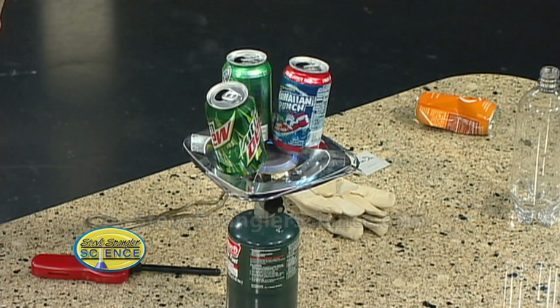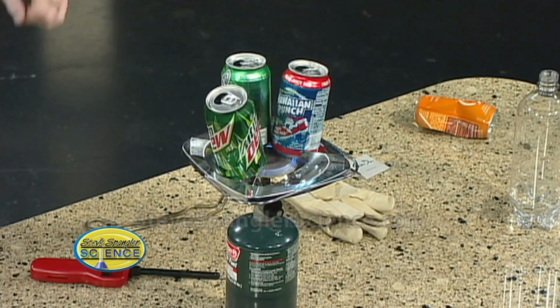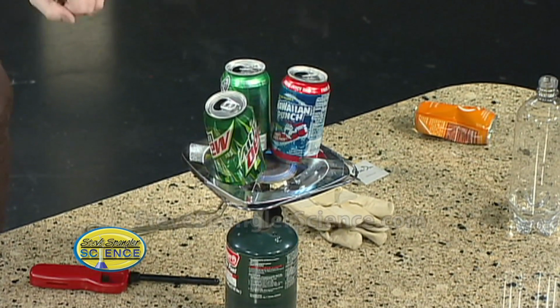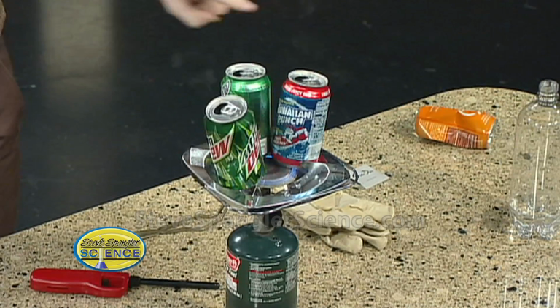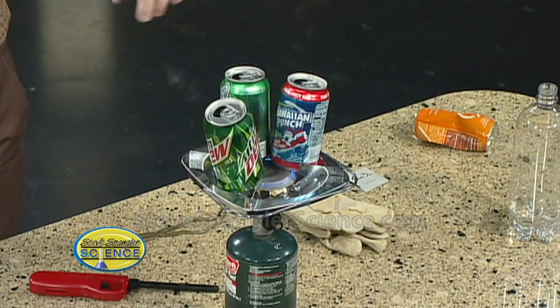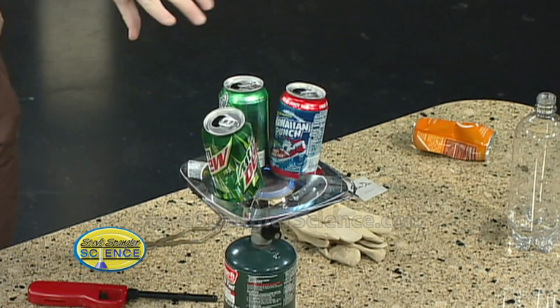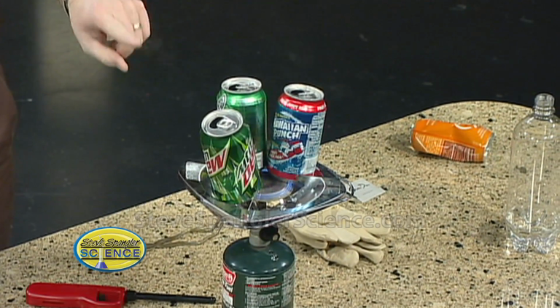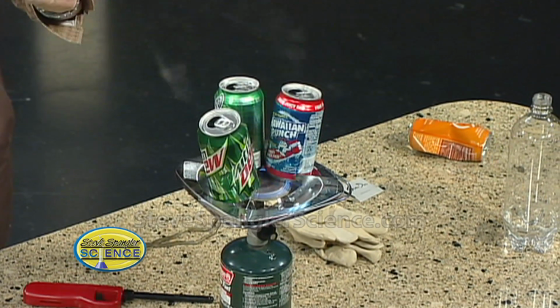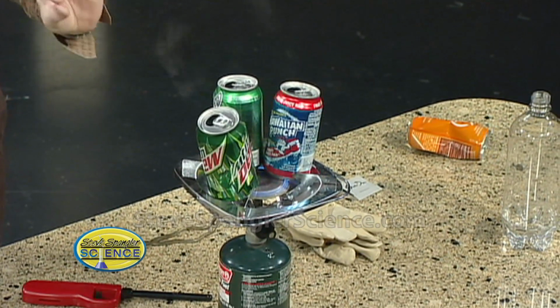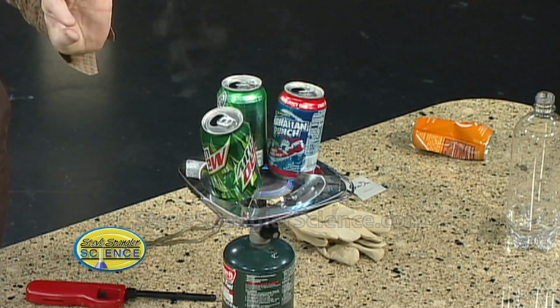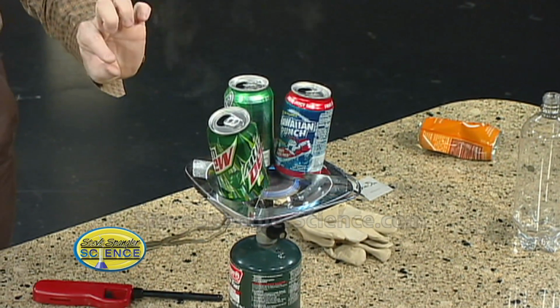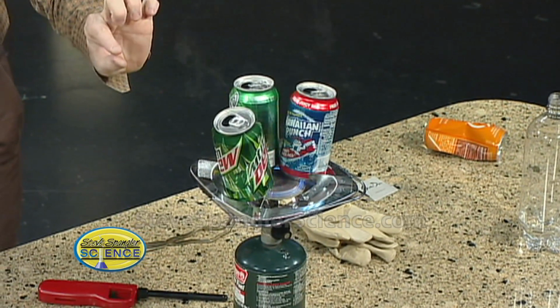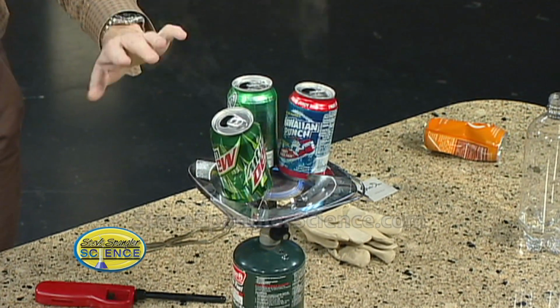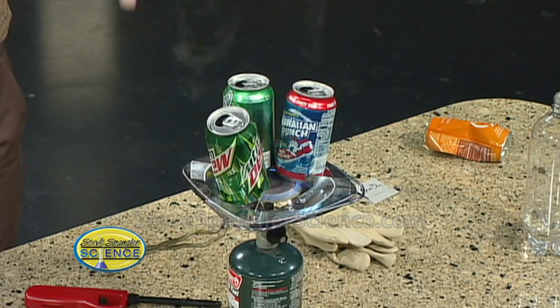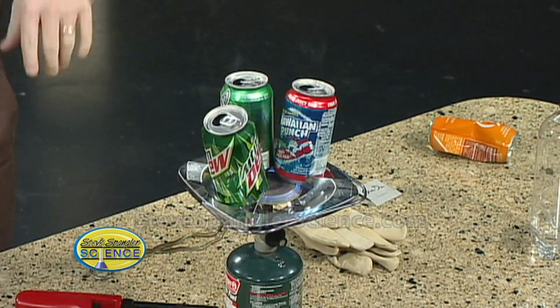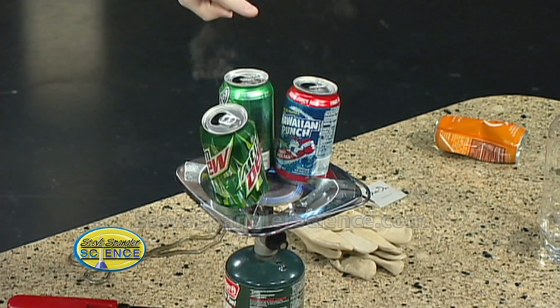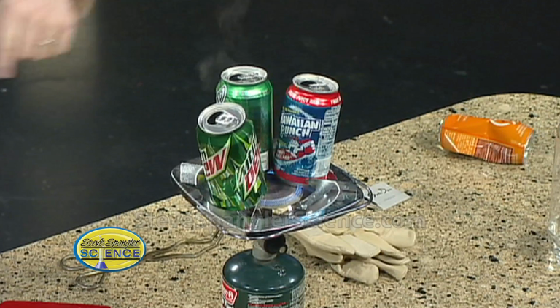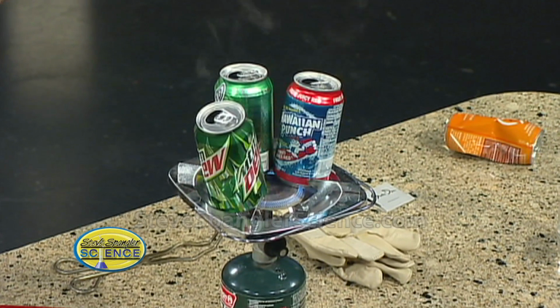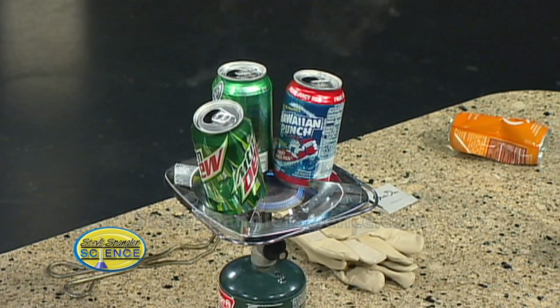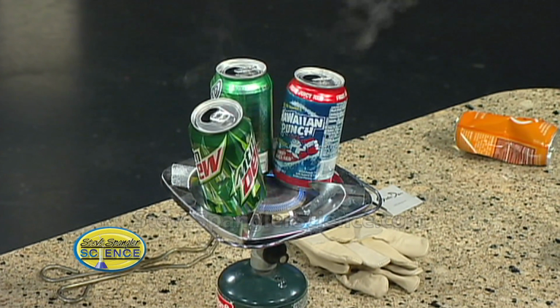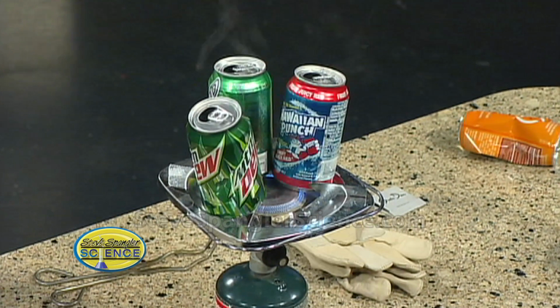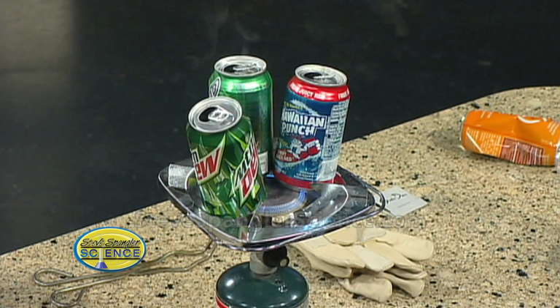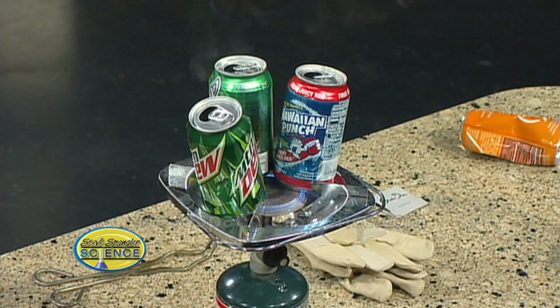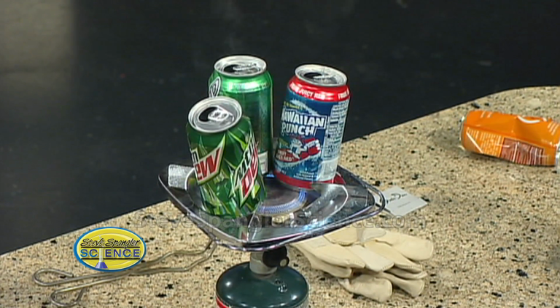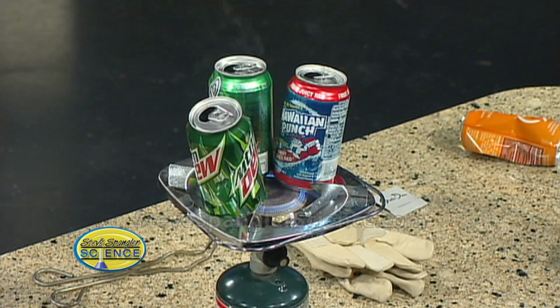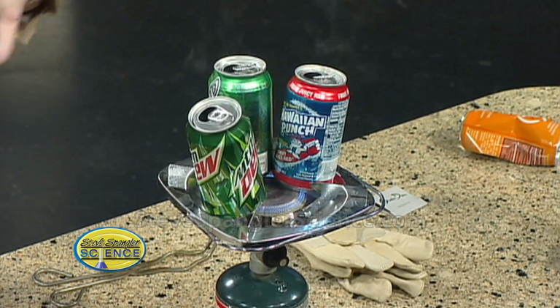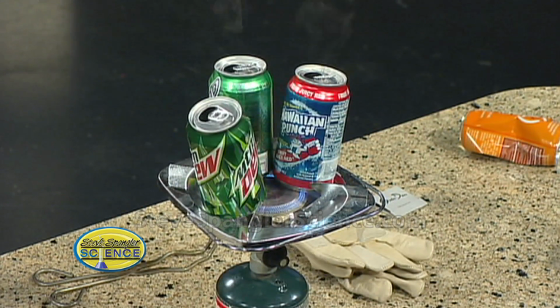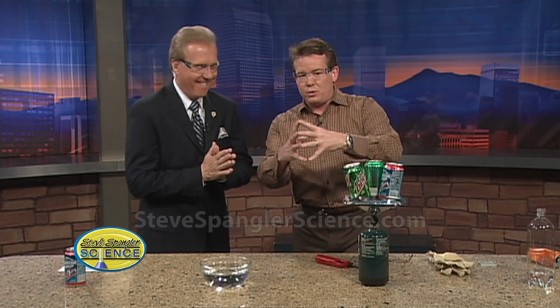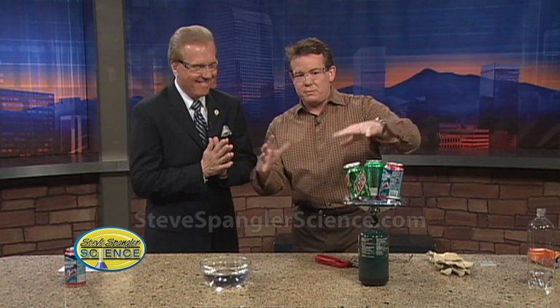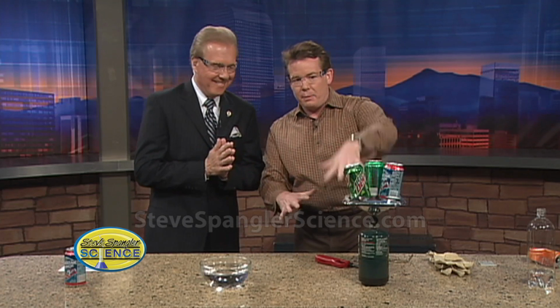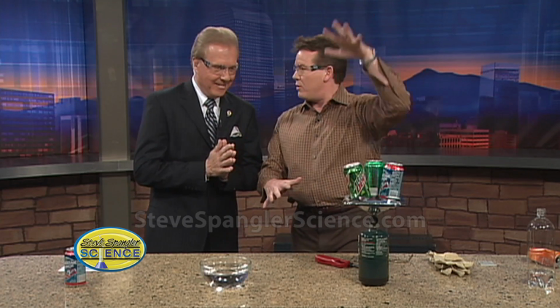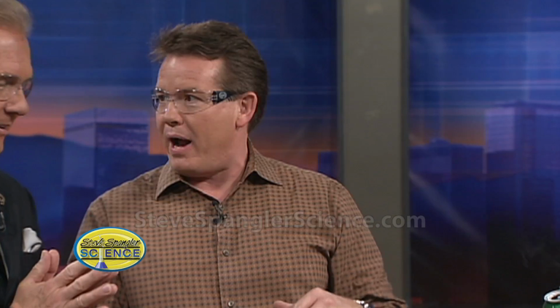So here's what happens. I have three soda cans that are empty except for a little bit of water in the bottom. I'm boiling some water in the bottom — see it kind of coming off here? Put your glasses on. So here's what we're going to do. Now that it's boiling, the water molecules have expanded and pushed all the air out.